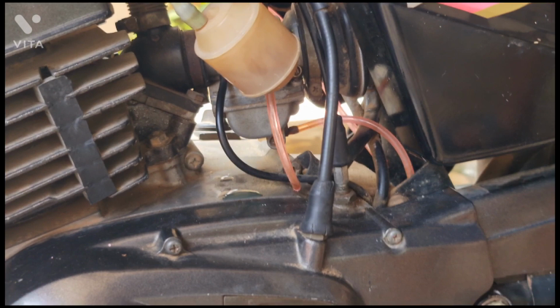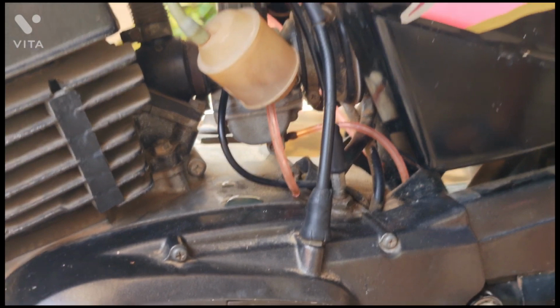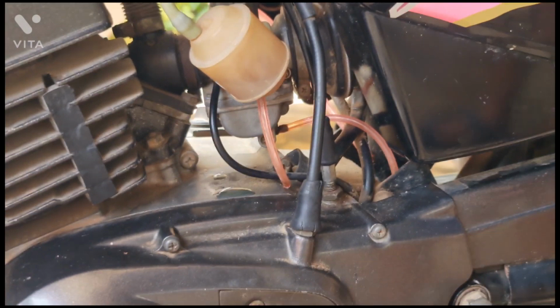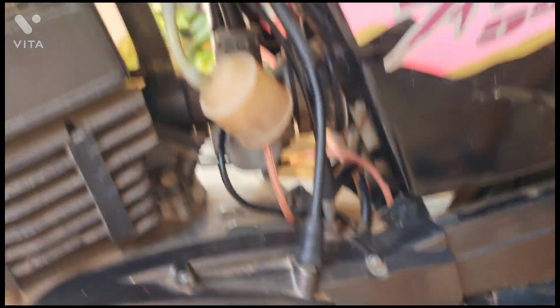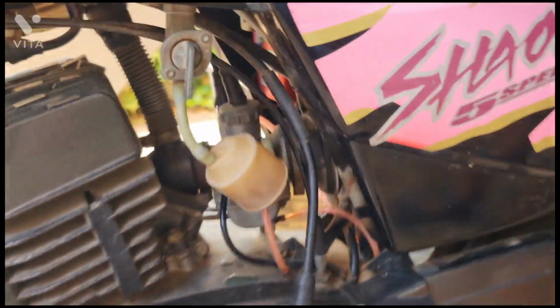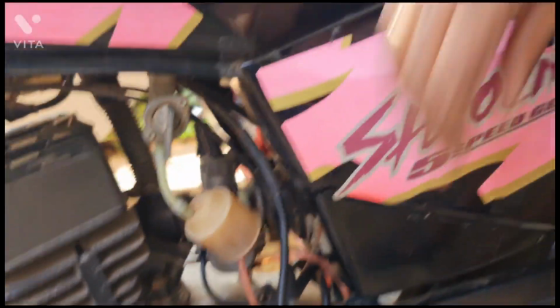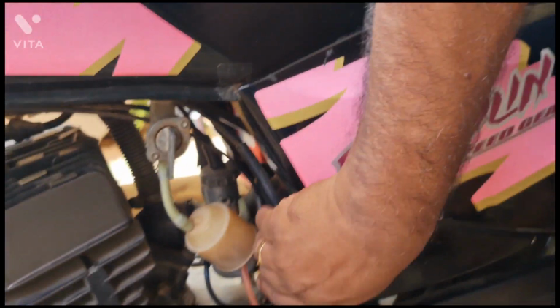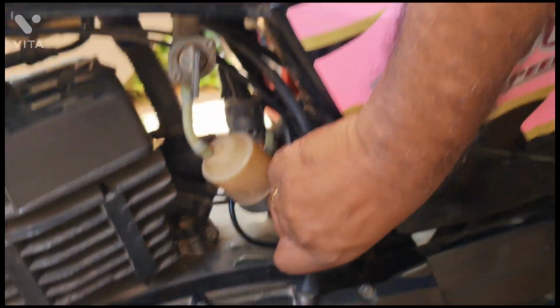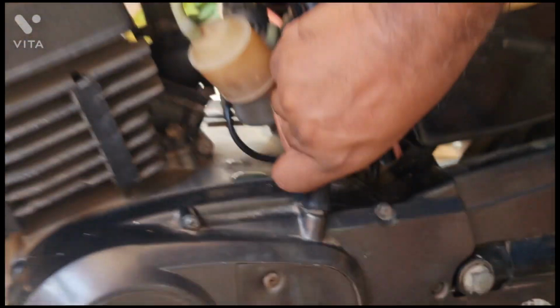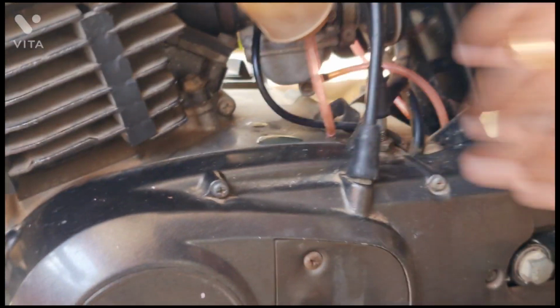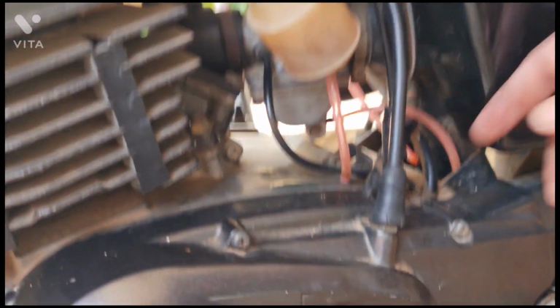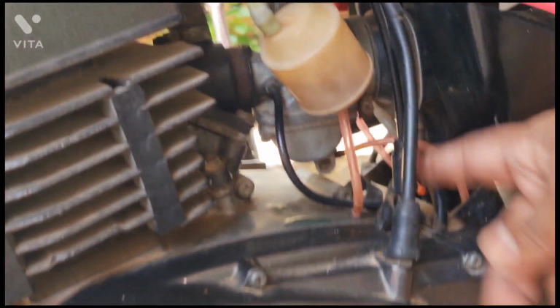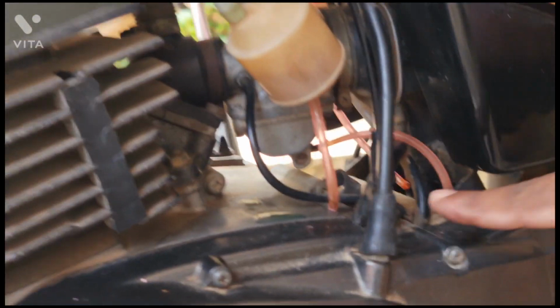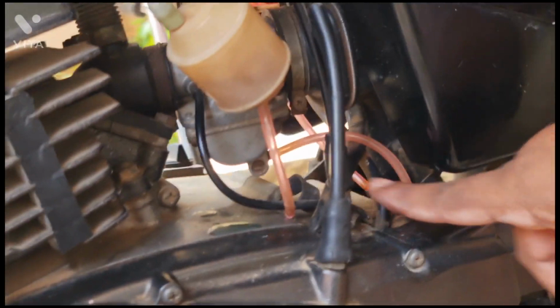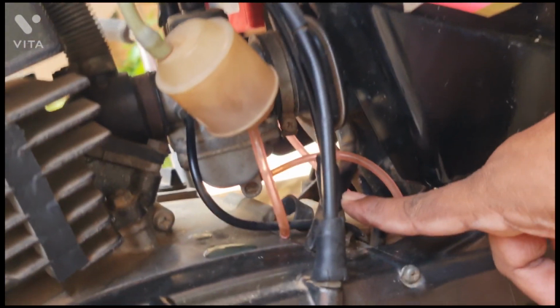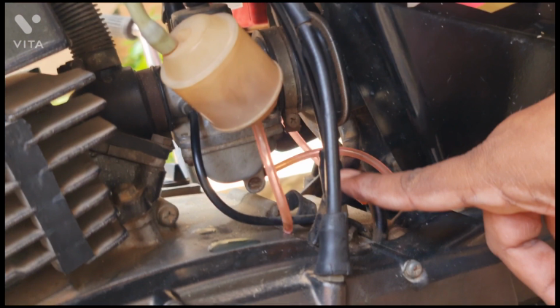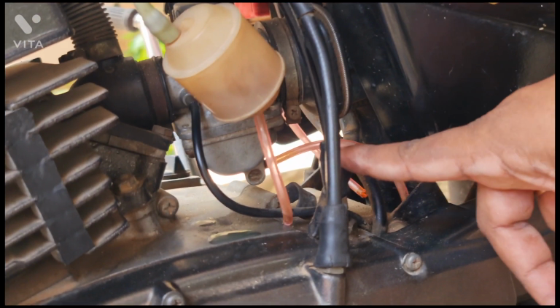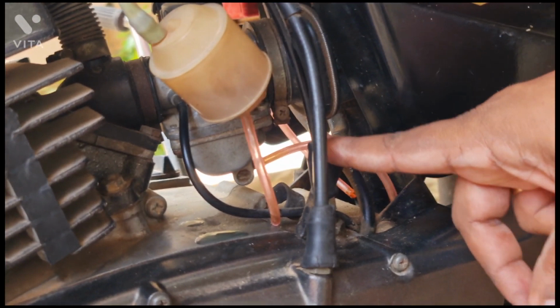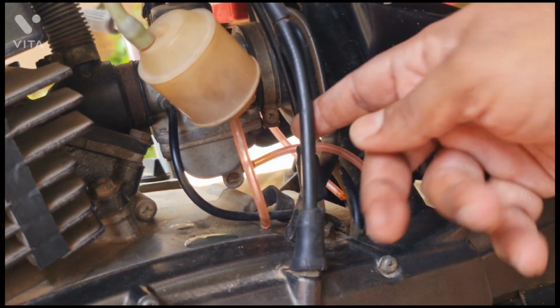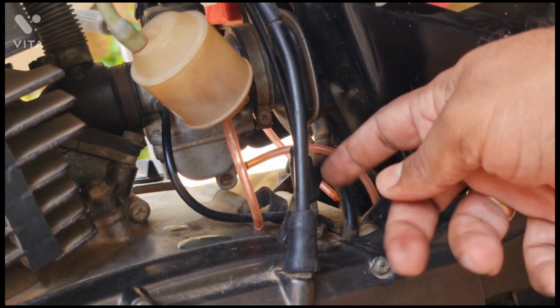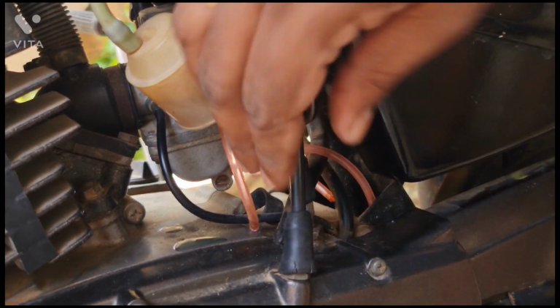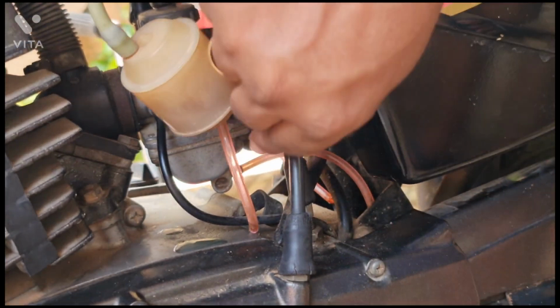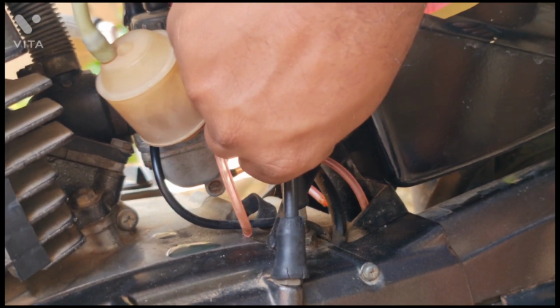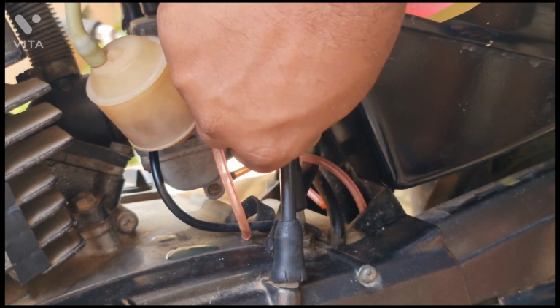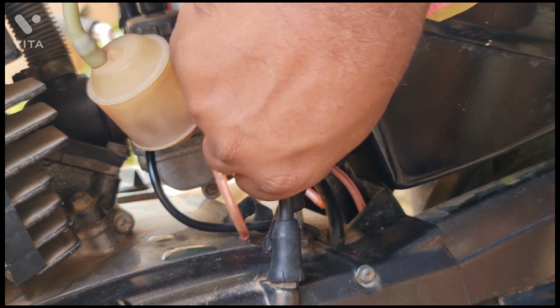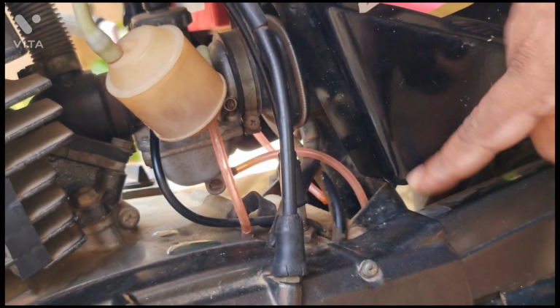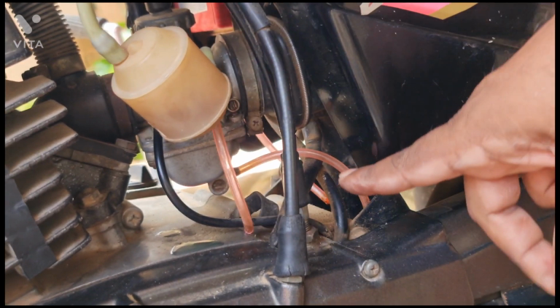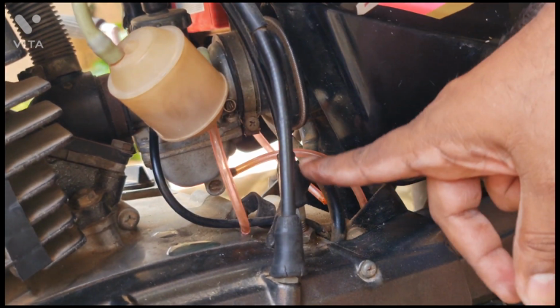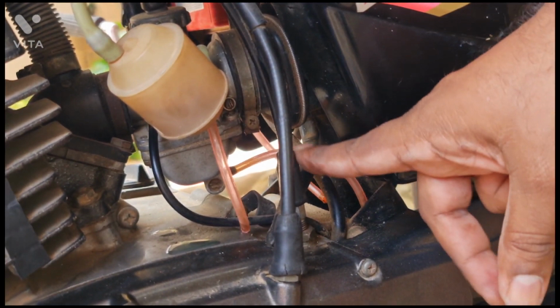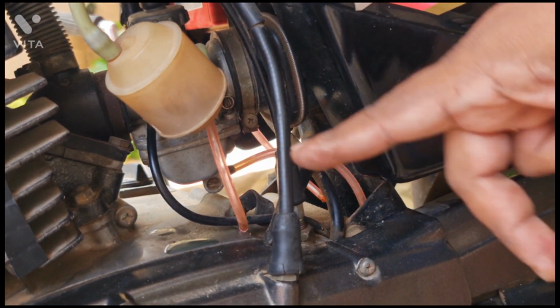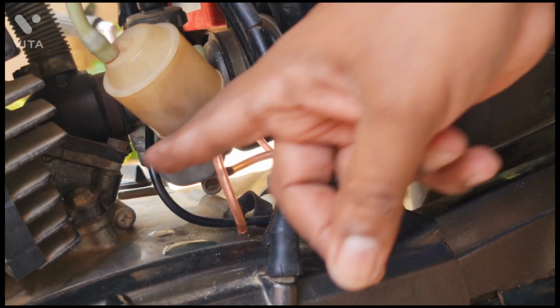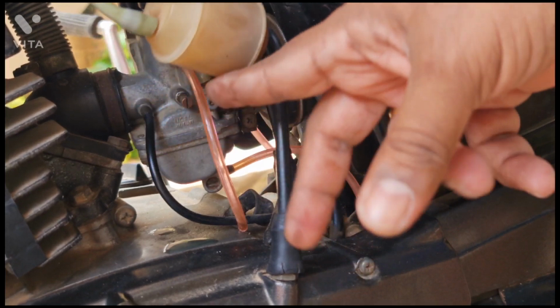Now I have given you an idea of how to check the oil pump. This is the cable which you have to pull and see whether the oil pump is working or not.